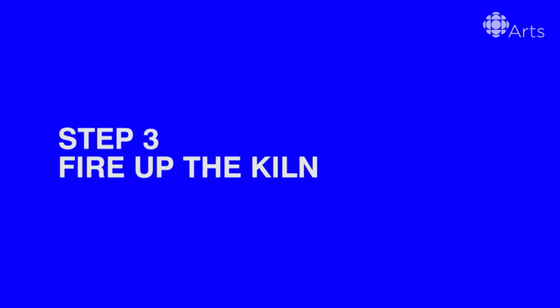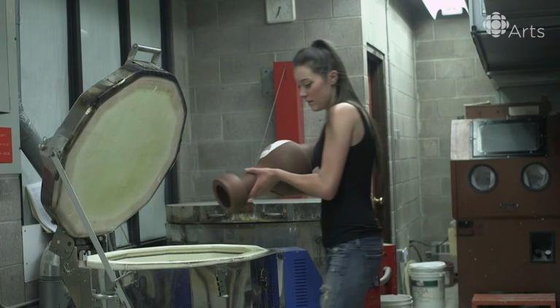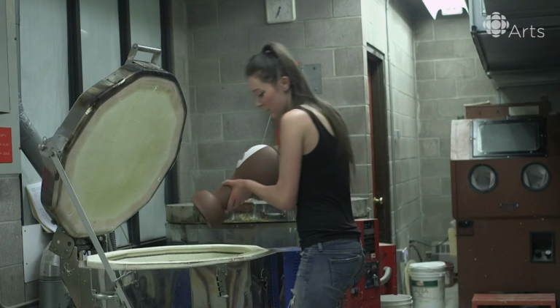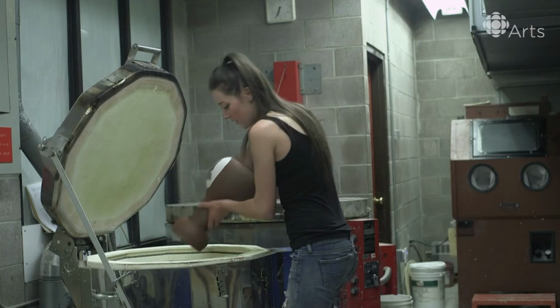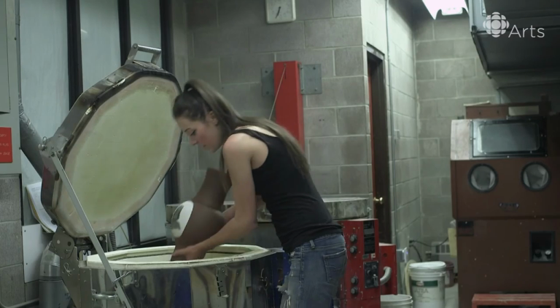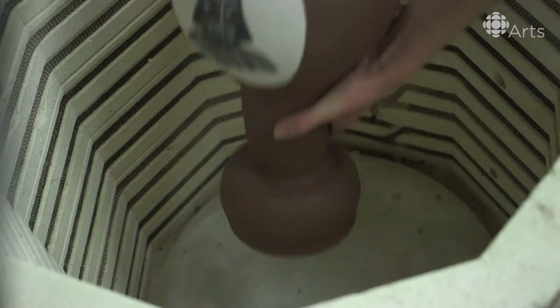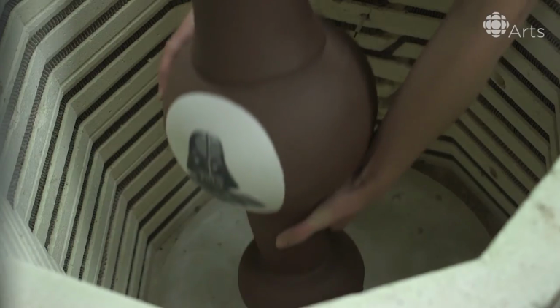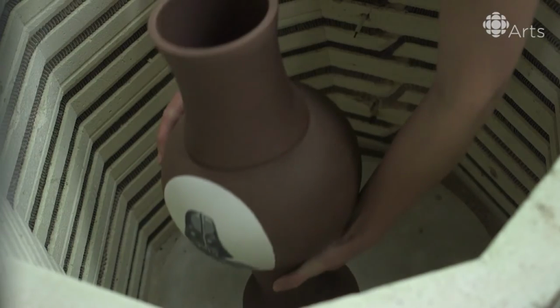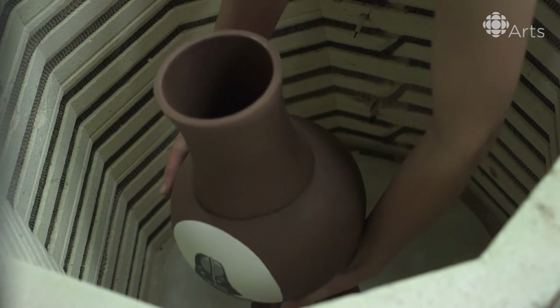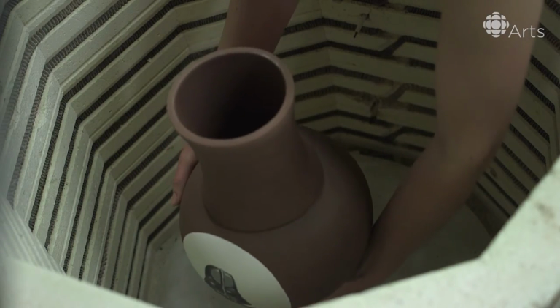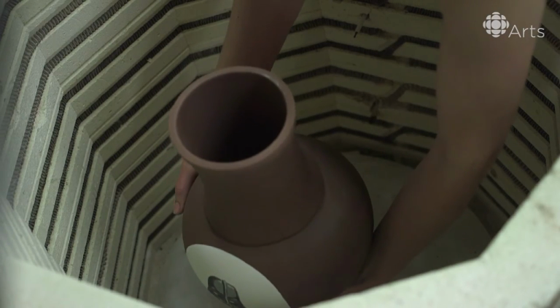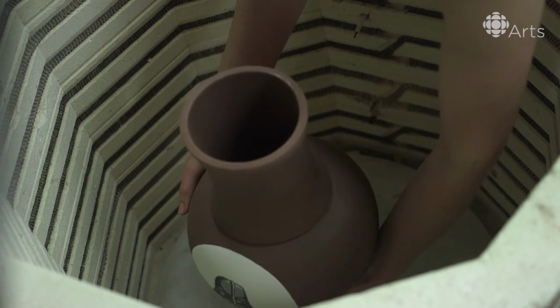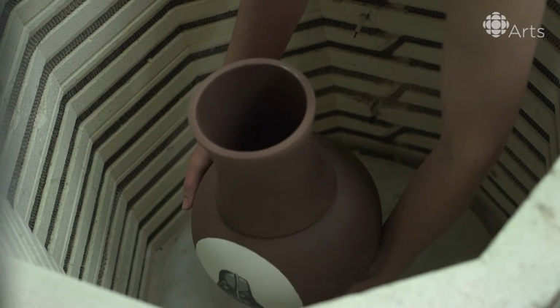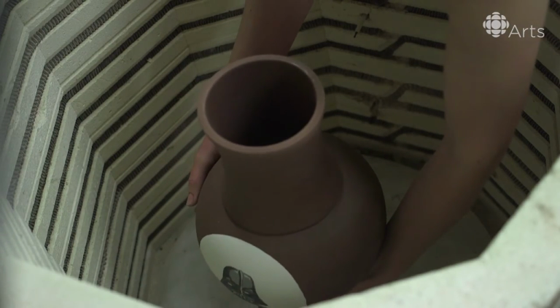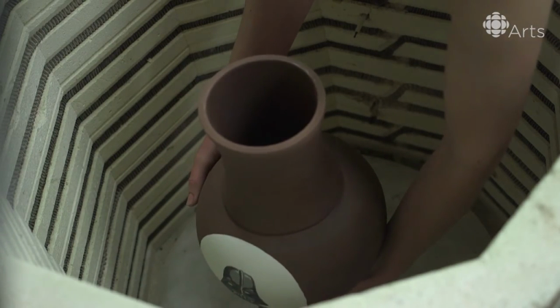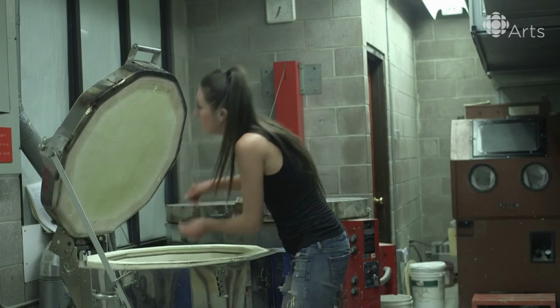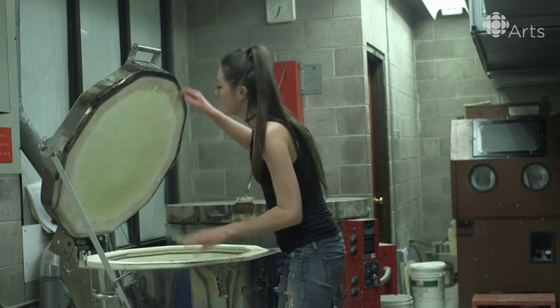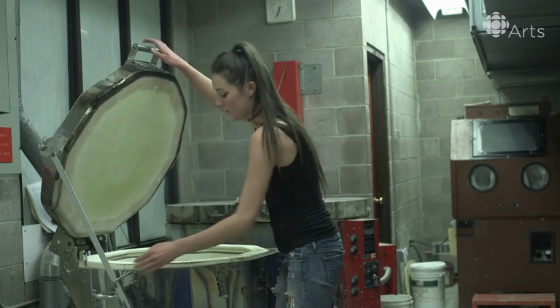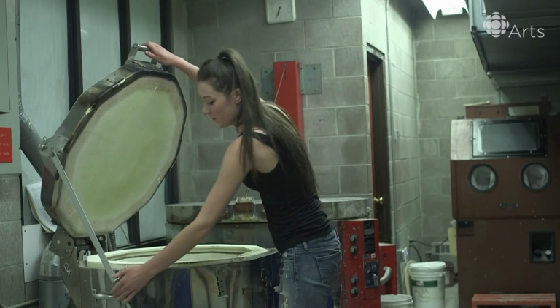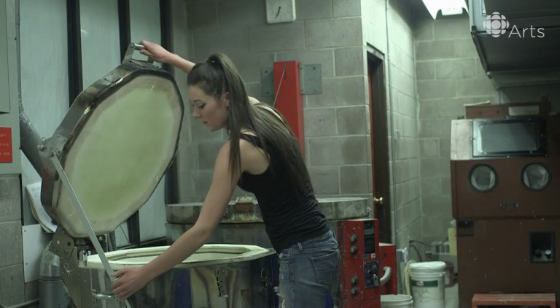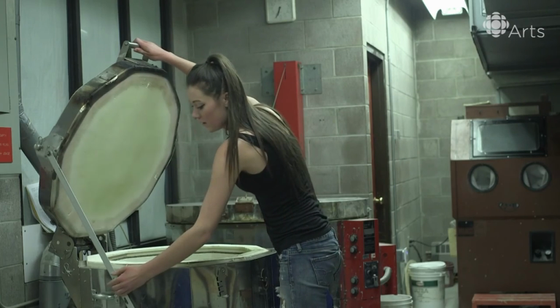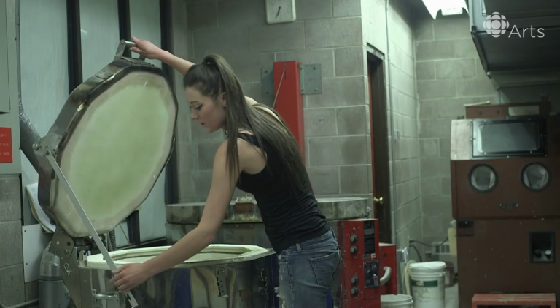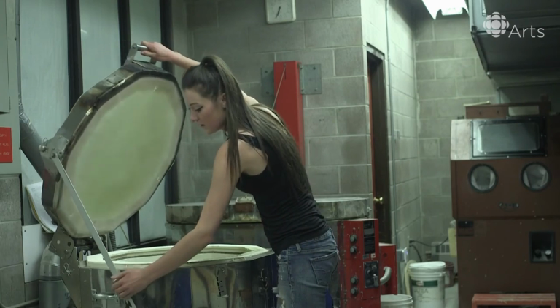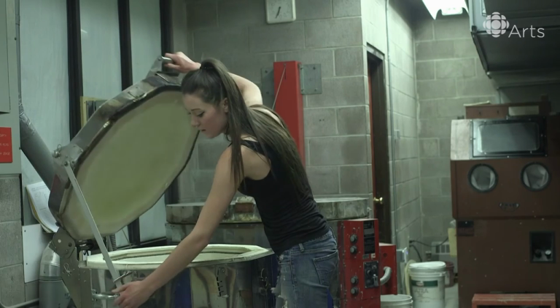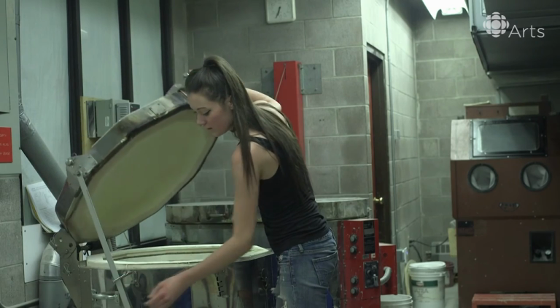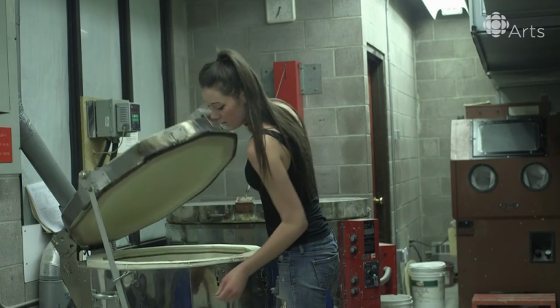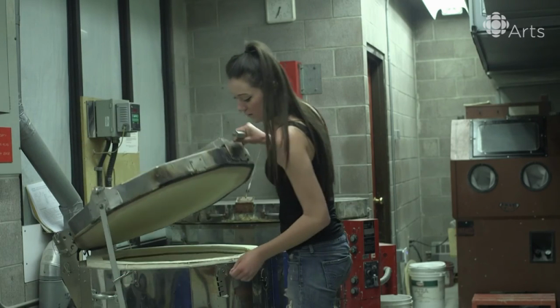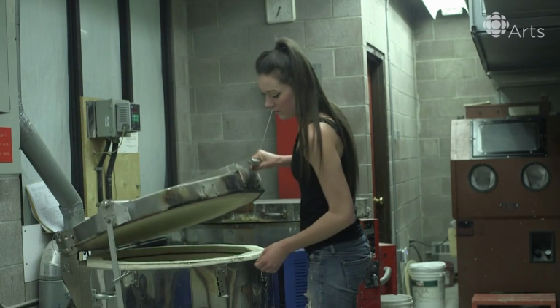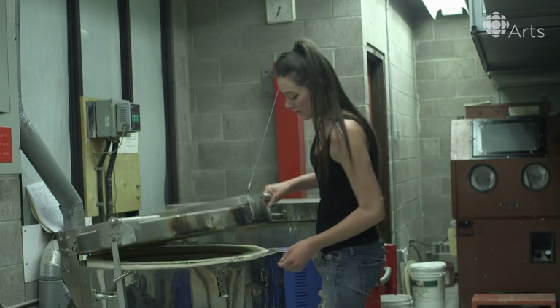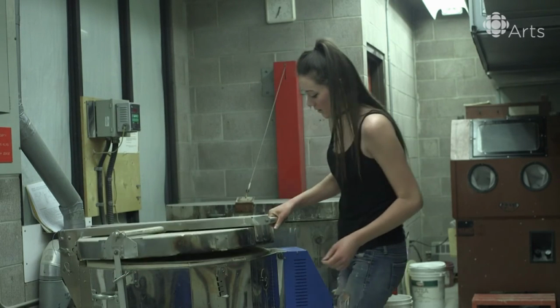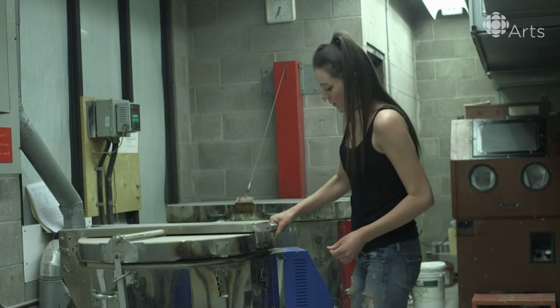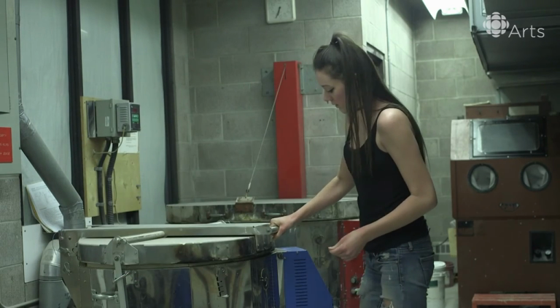The kiln pulls moisture out of the clay. That is what turns it into ceramics. This could take a while, so it's a perfect time to watch Star Wars.